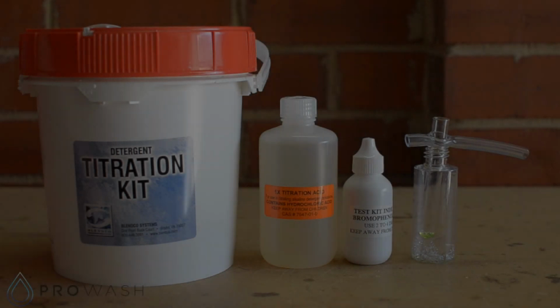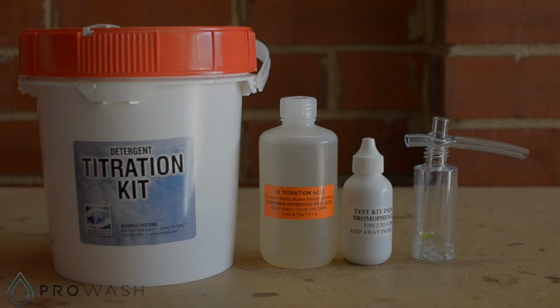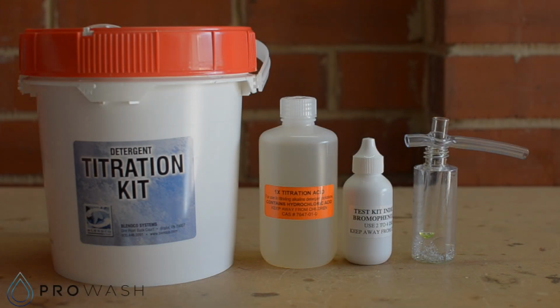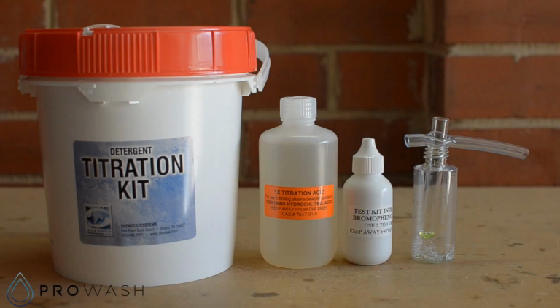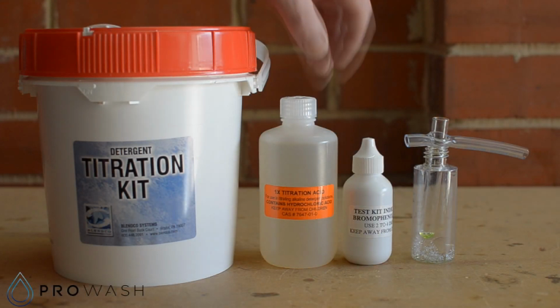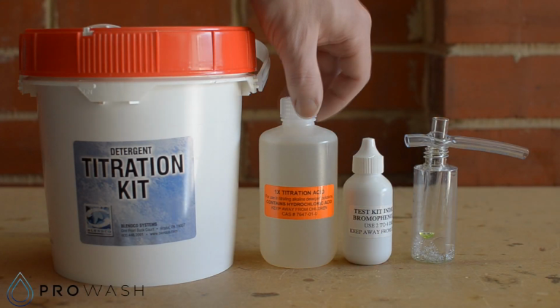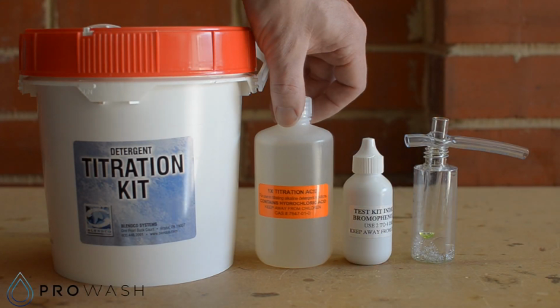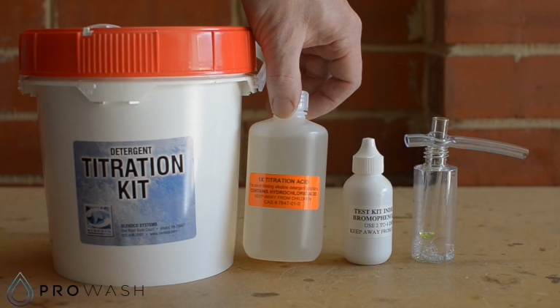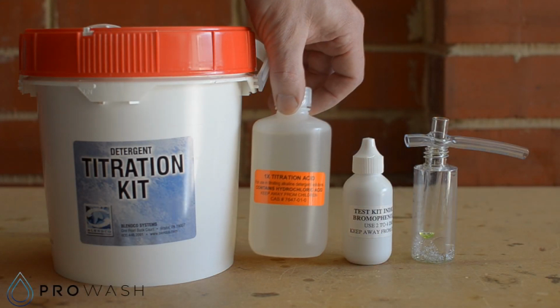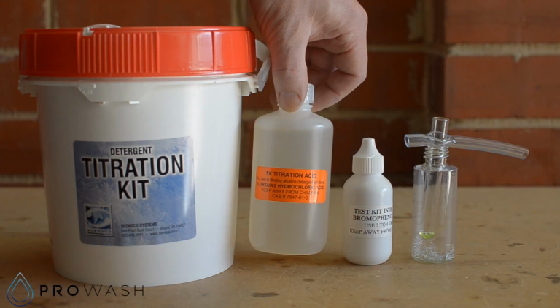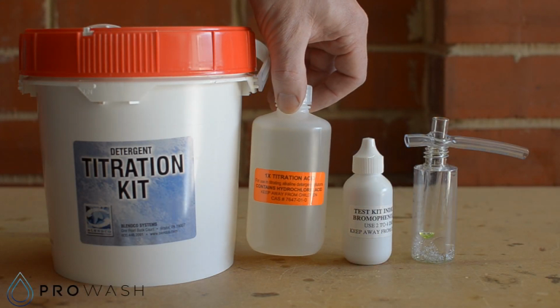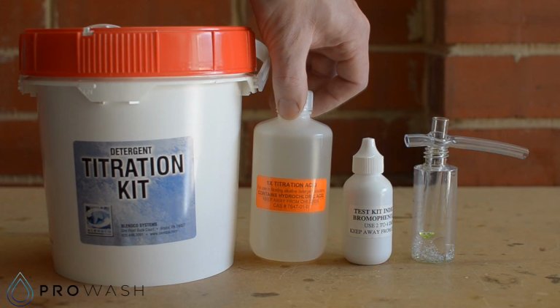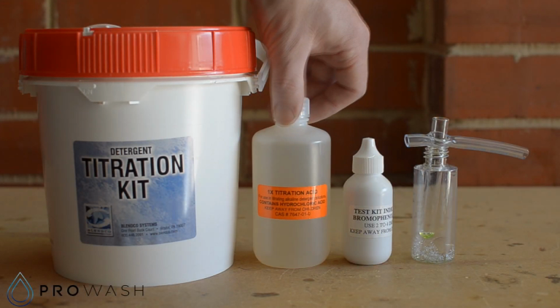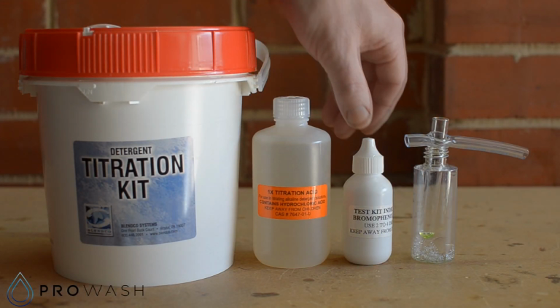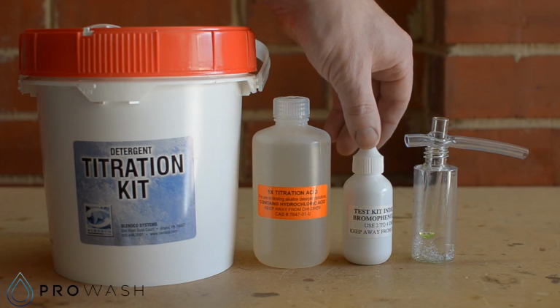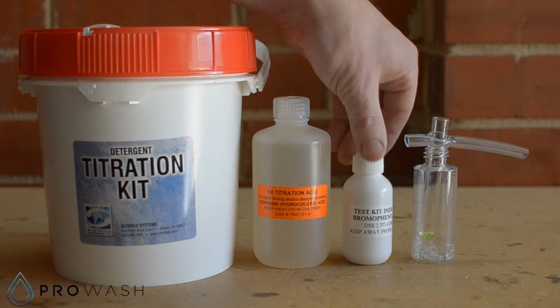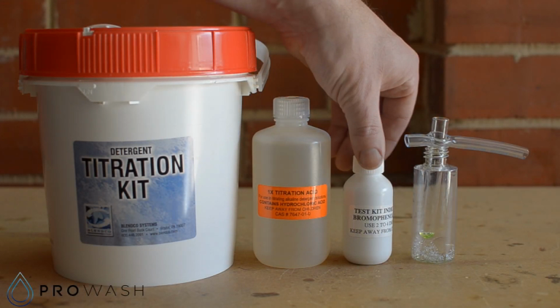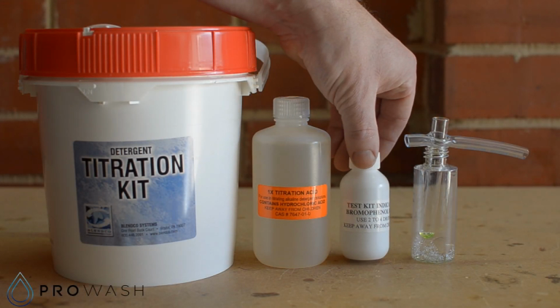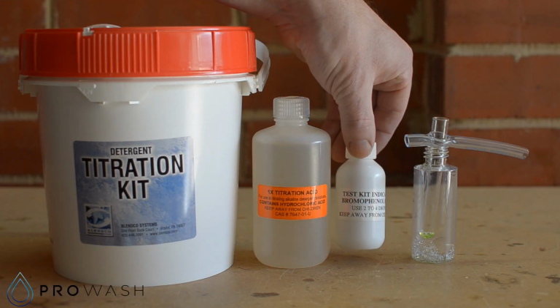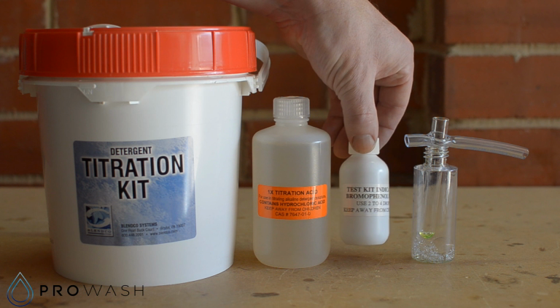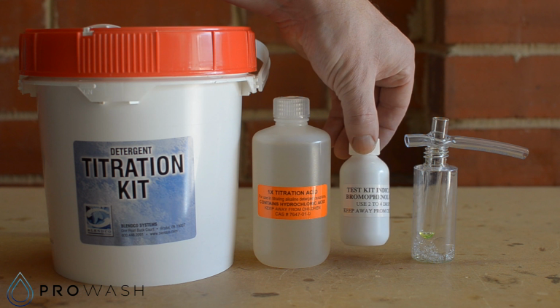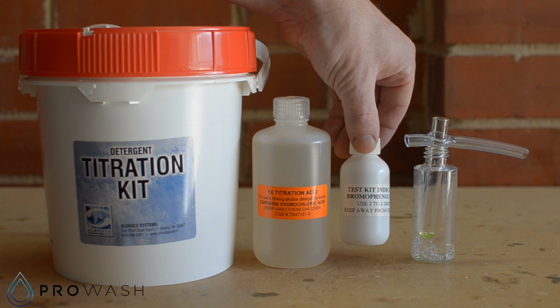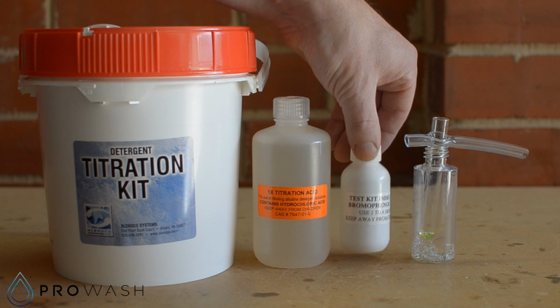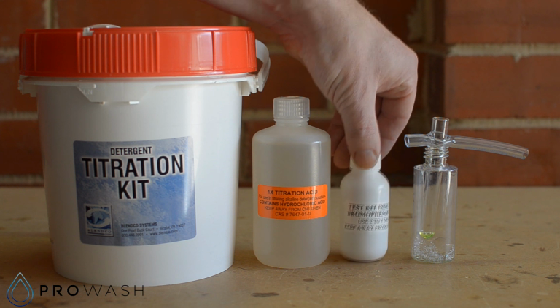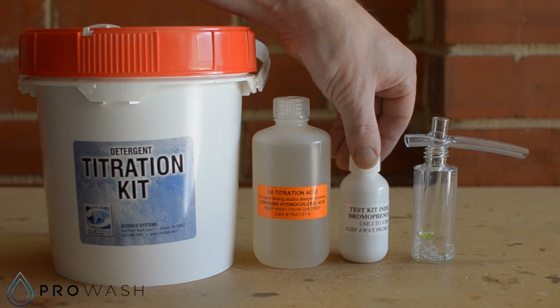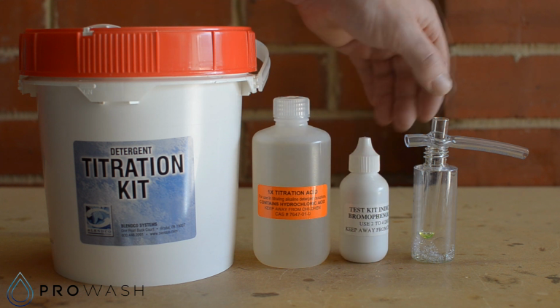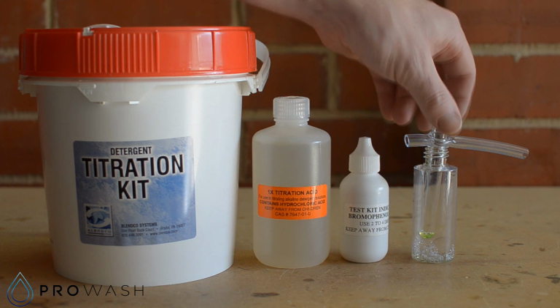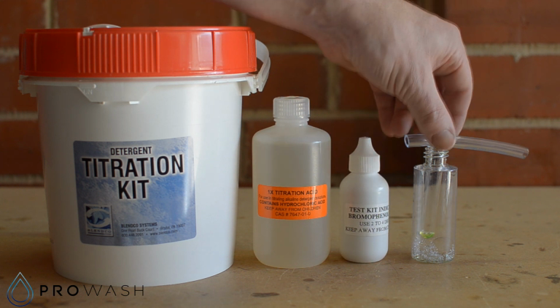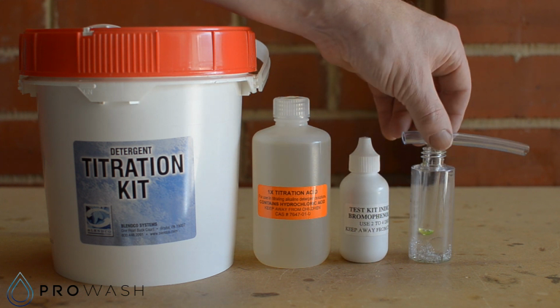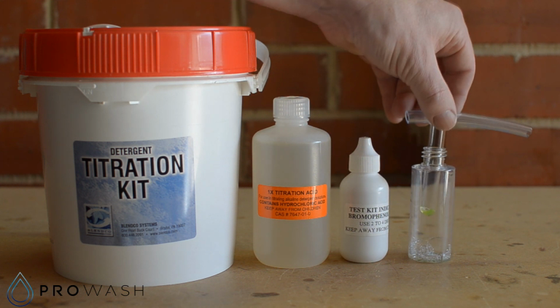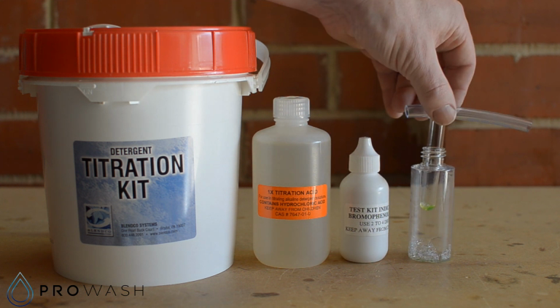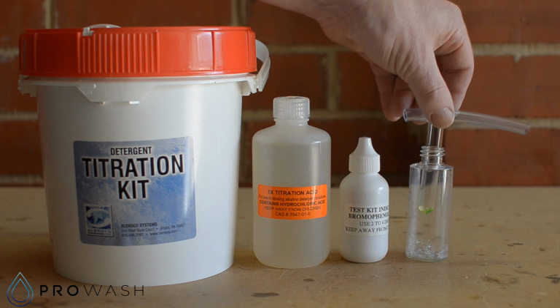In the kit you'll find a bottle of 1x titration test acid, a small bottle of Bromofenyl Blue indicator solution, a test tube and a sample bottle.